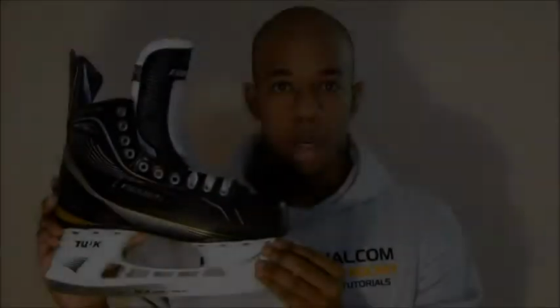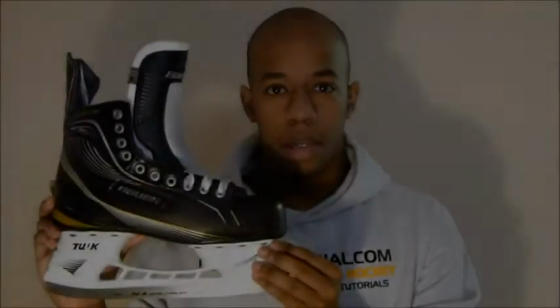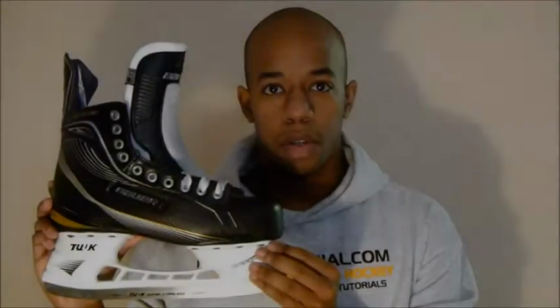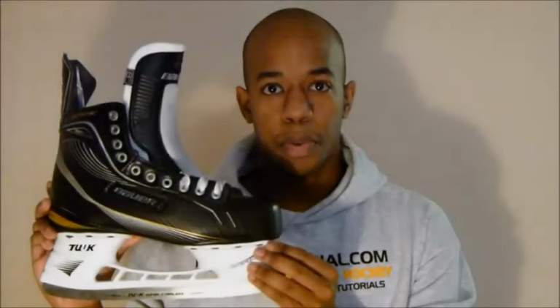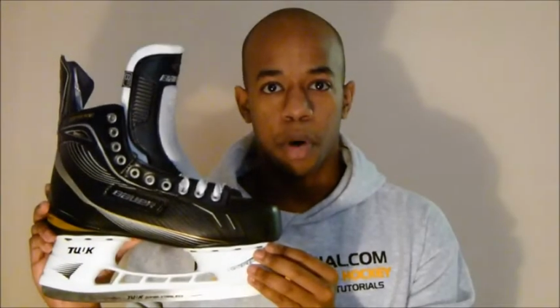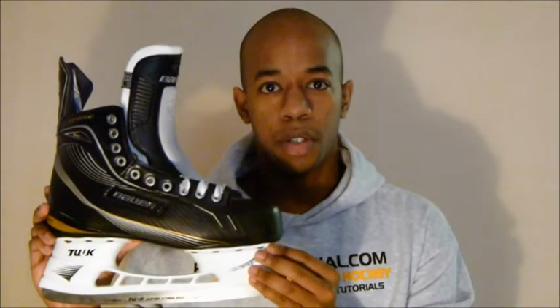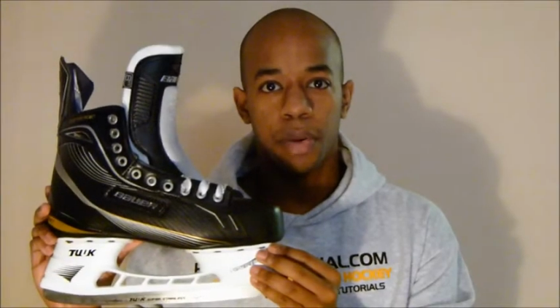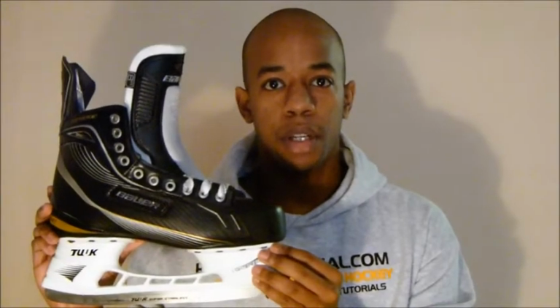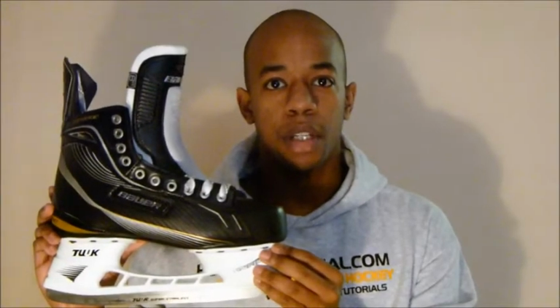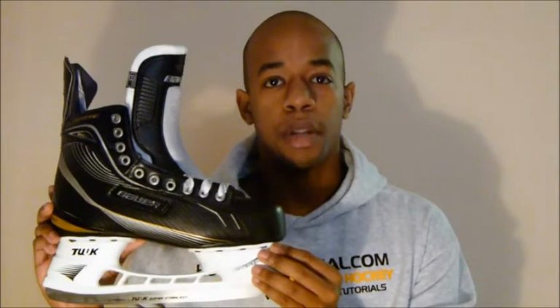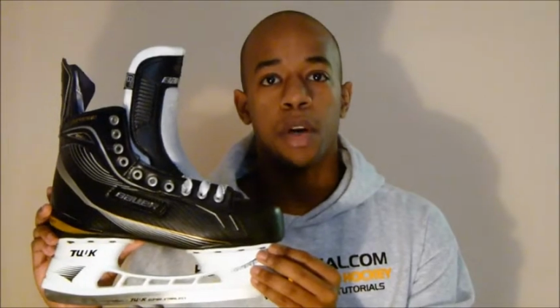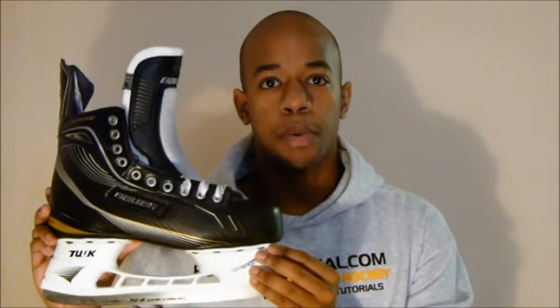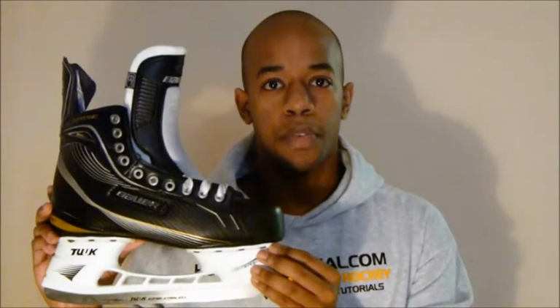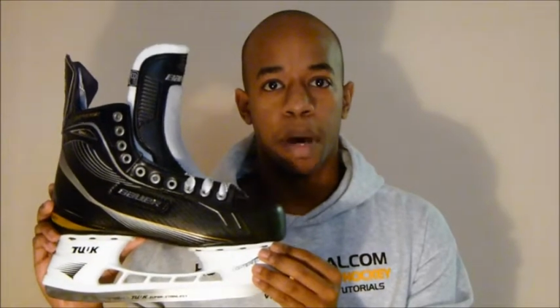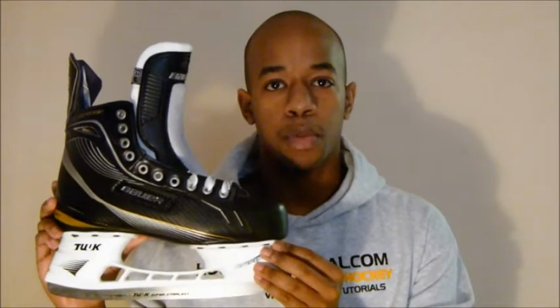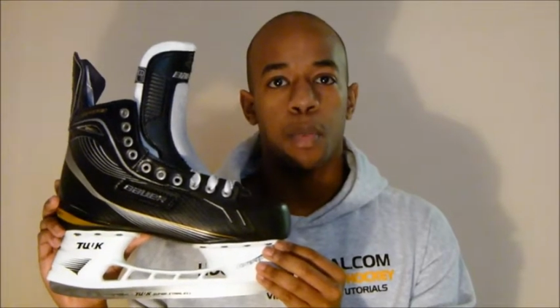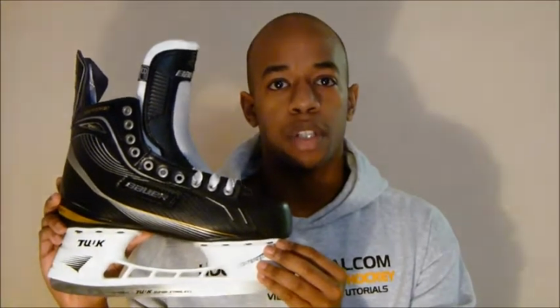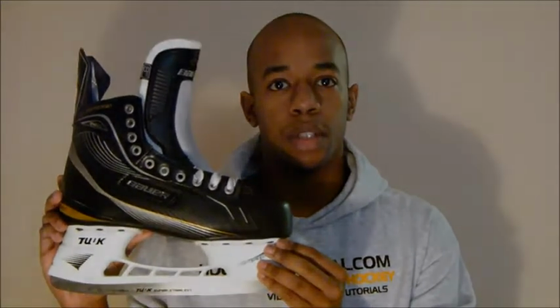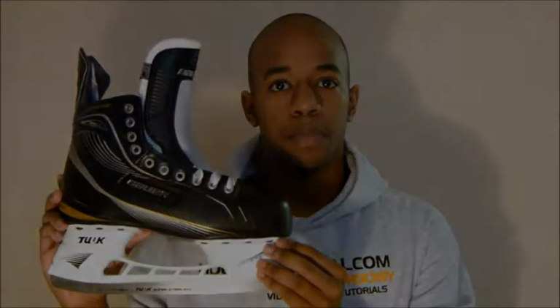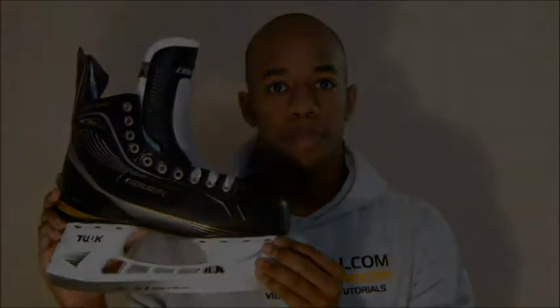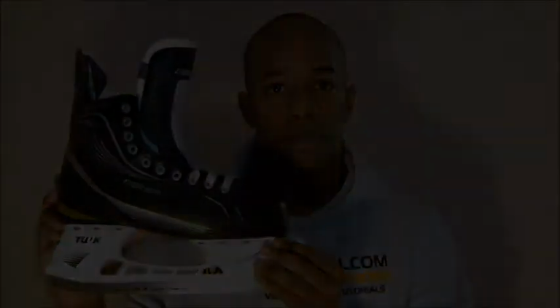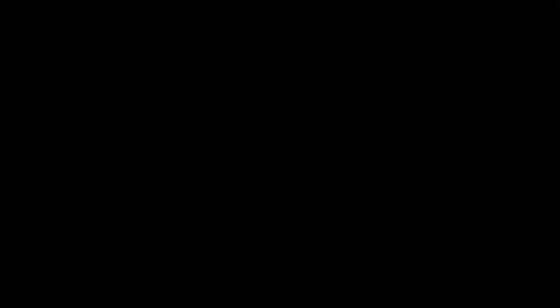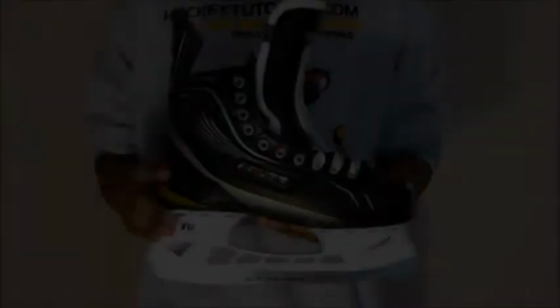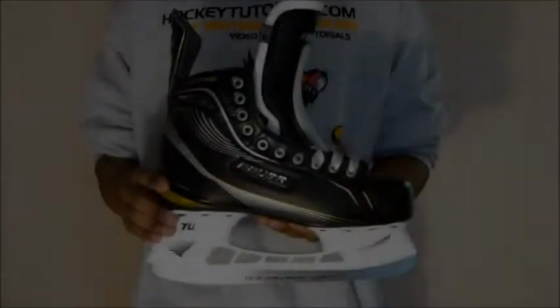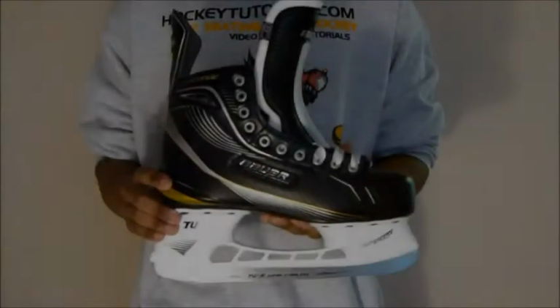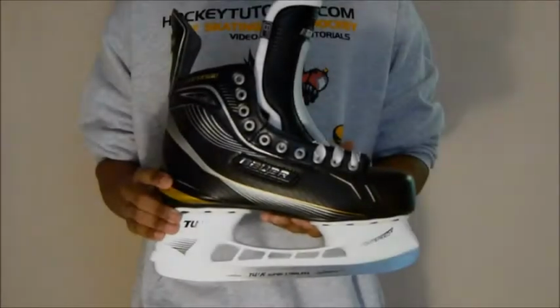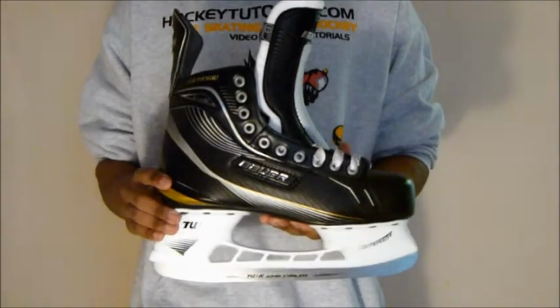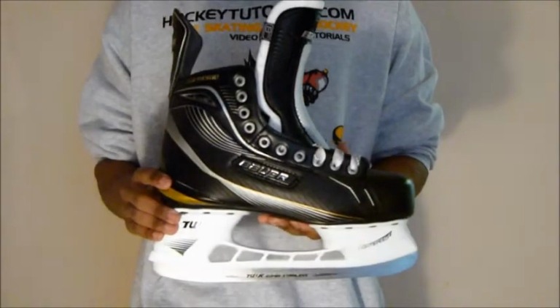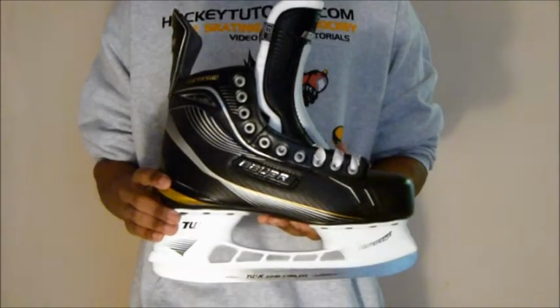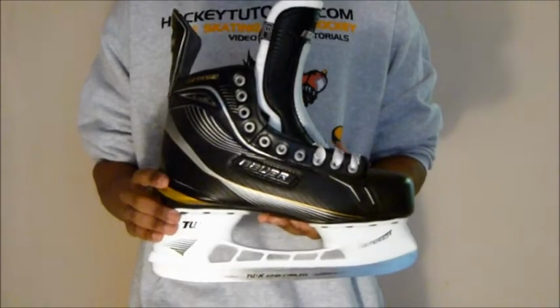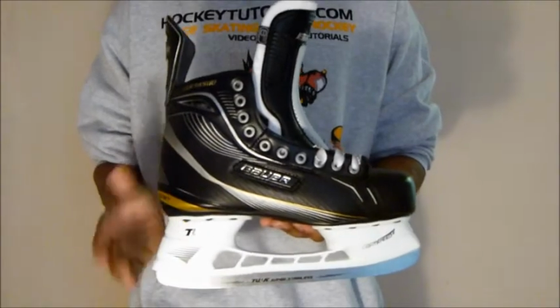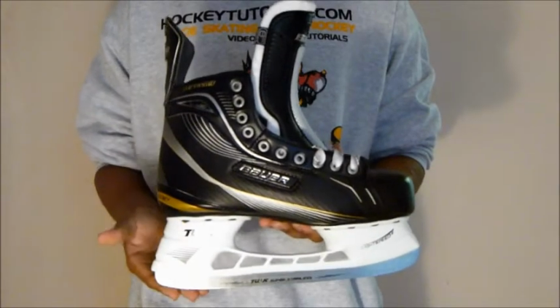Hey YouTube, Chris from Hockey Tutorial here. Today we're going to be doing a quick review of the Bauer Supreme 160s. The first part of the review we're going to be taking a look at is the base of the skate.